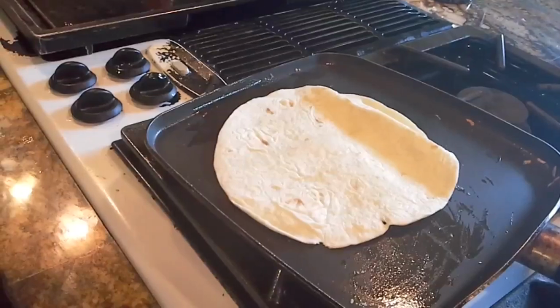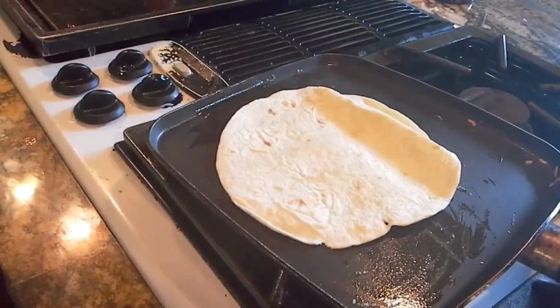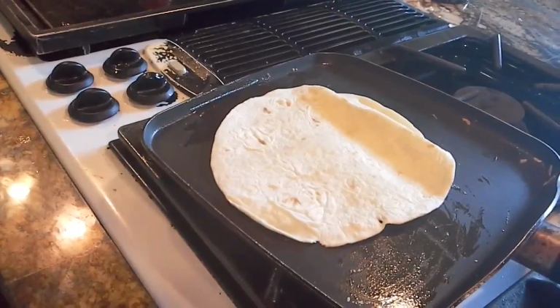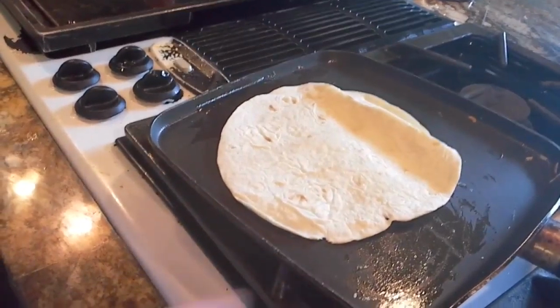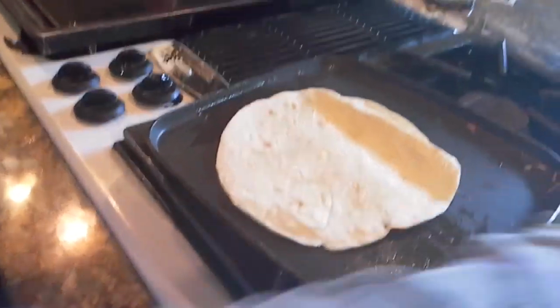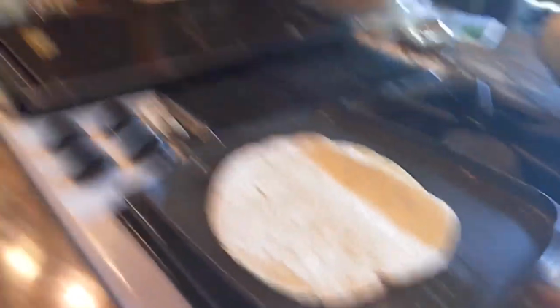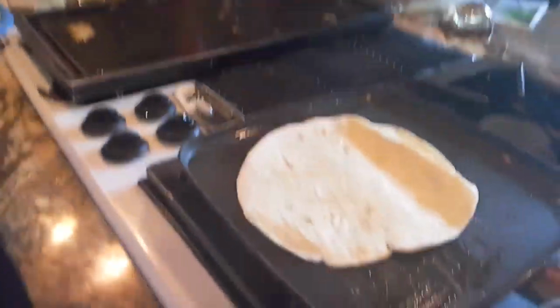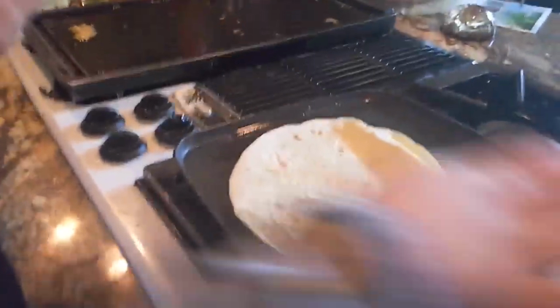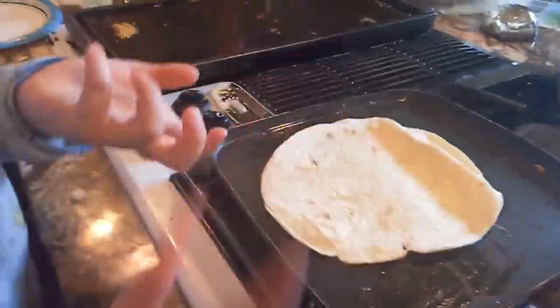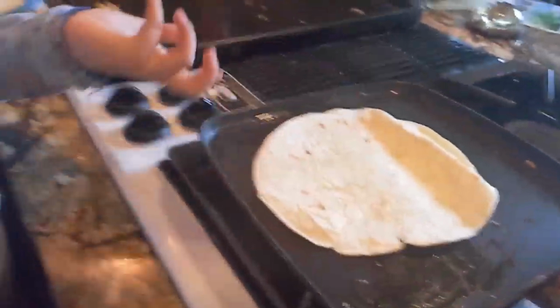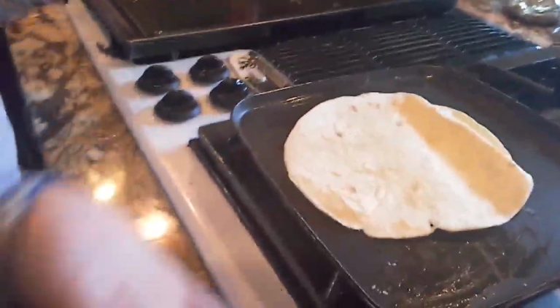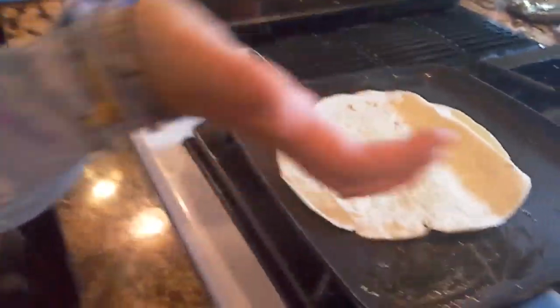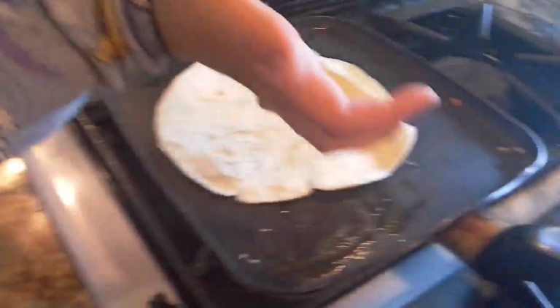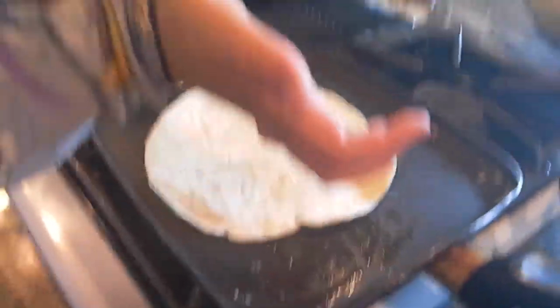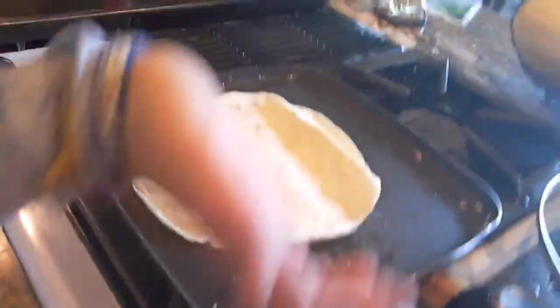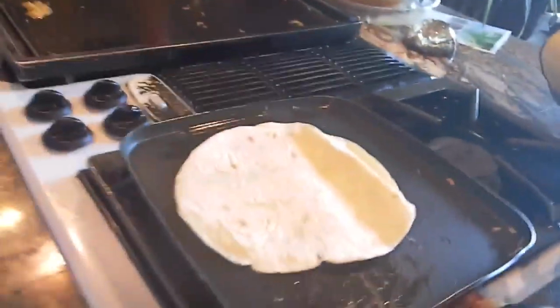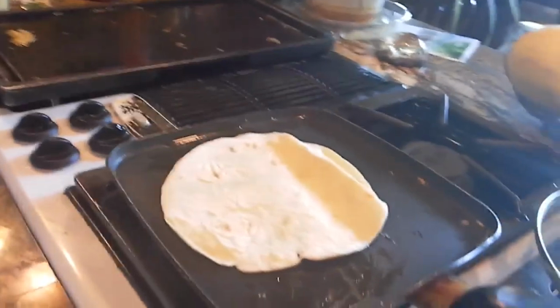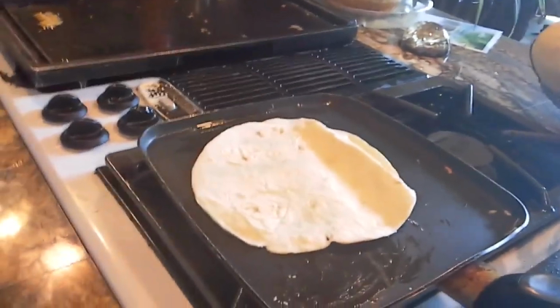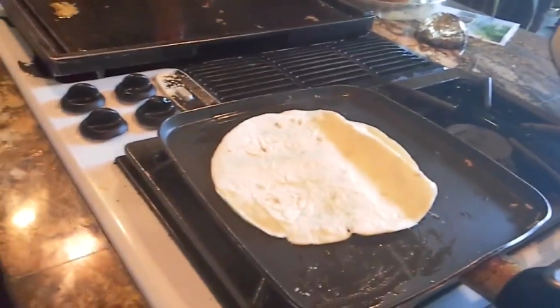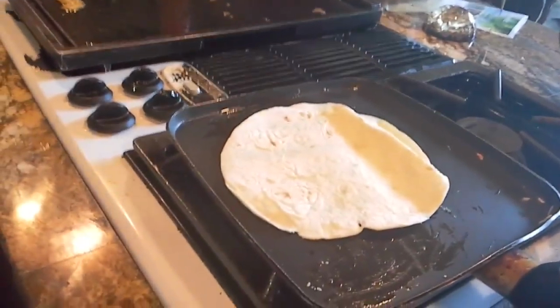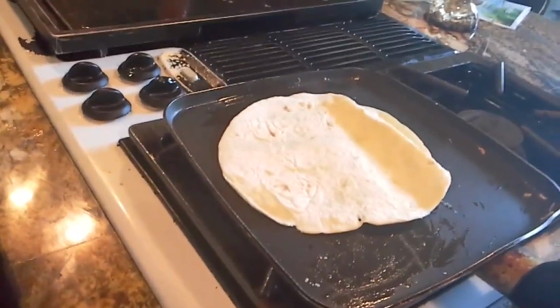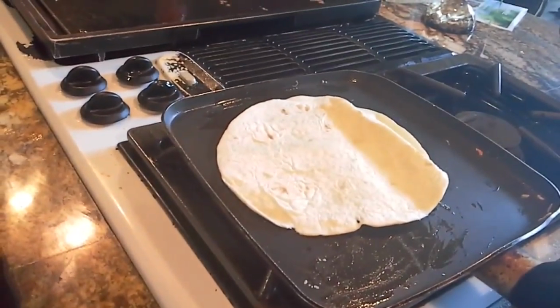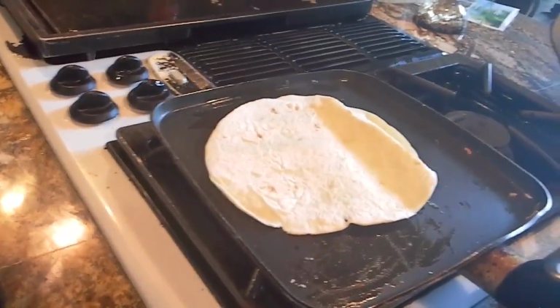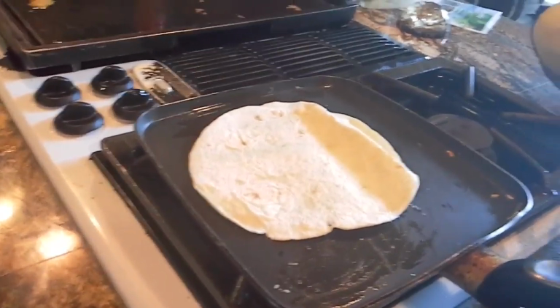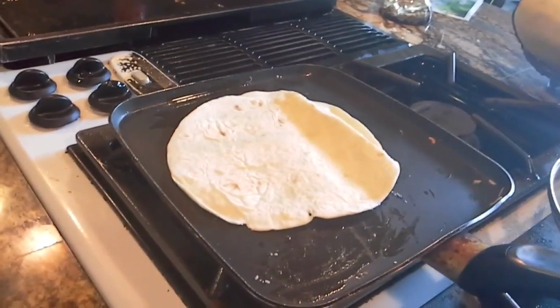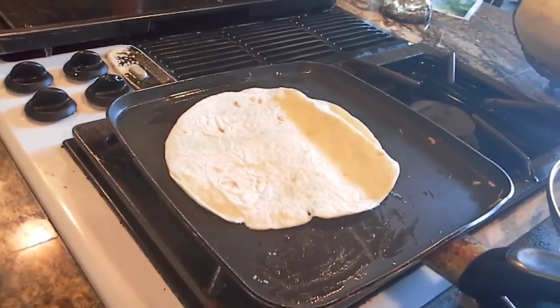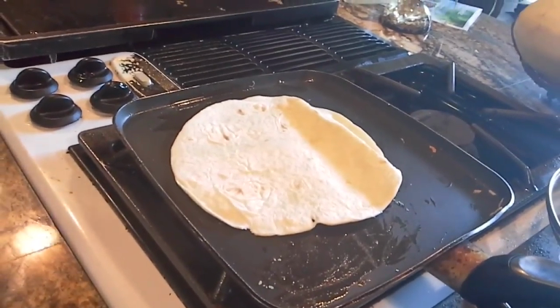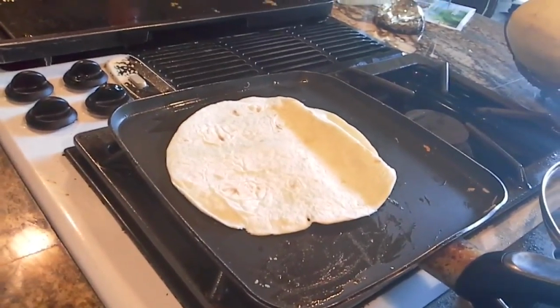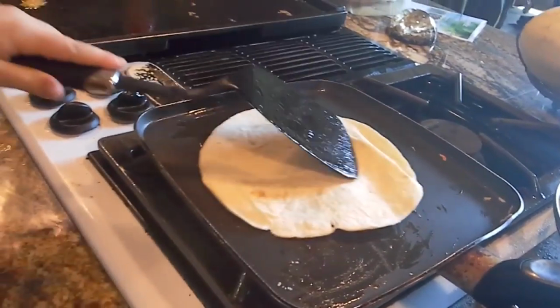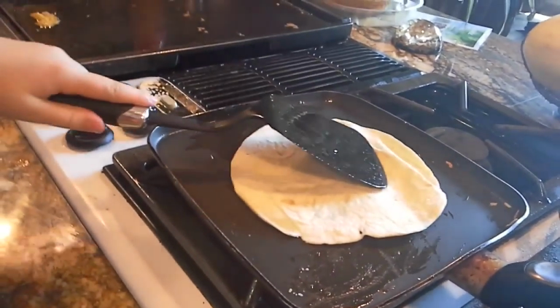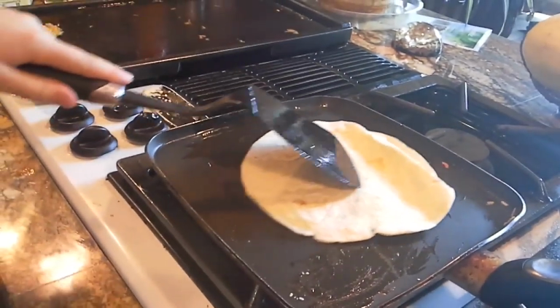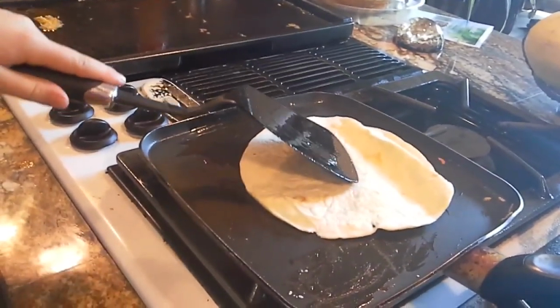Okay everyone, it's Sadie and I'm gonna be making a quesadilla. This is called Cooking with Sadie because I know how to cook.